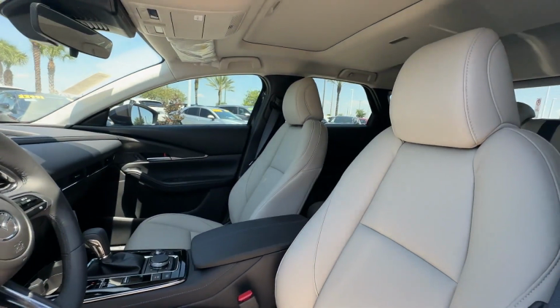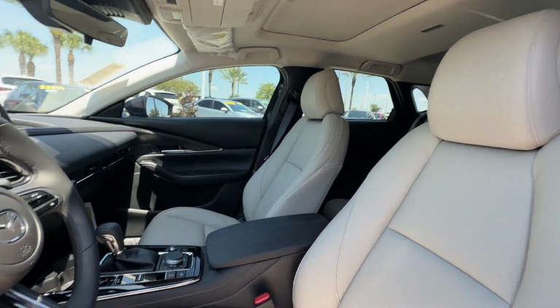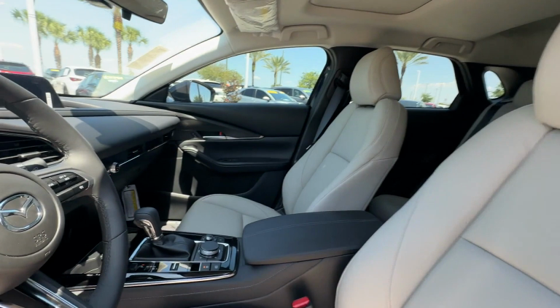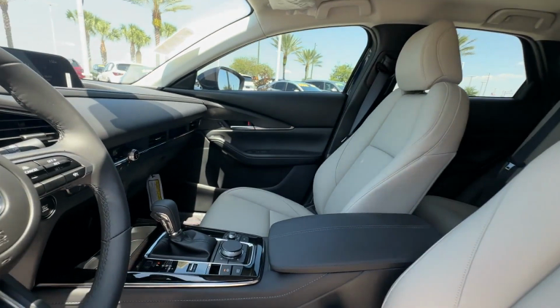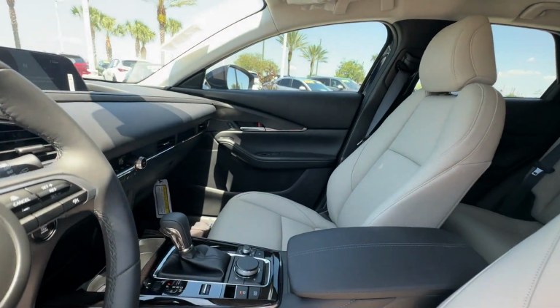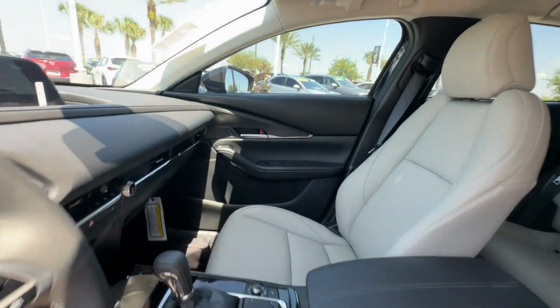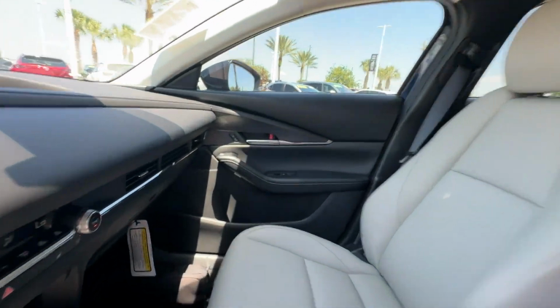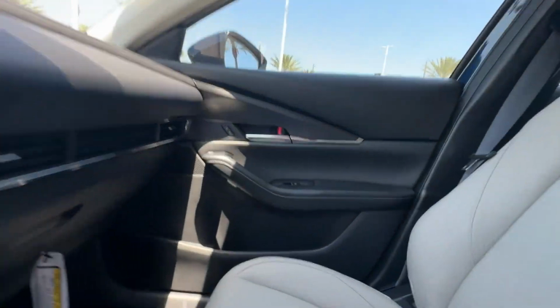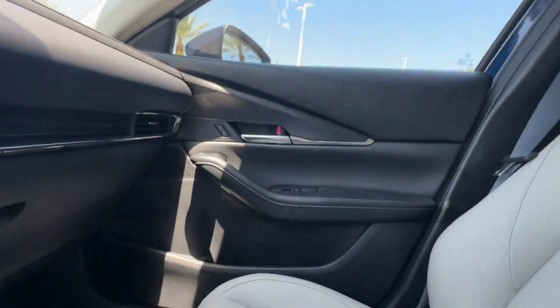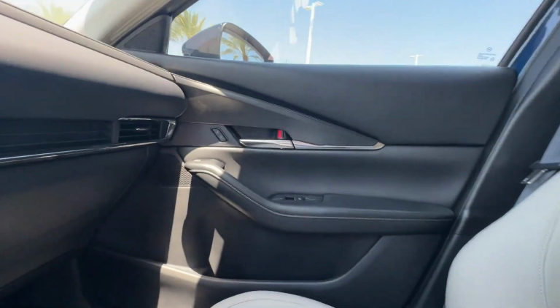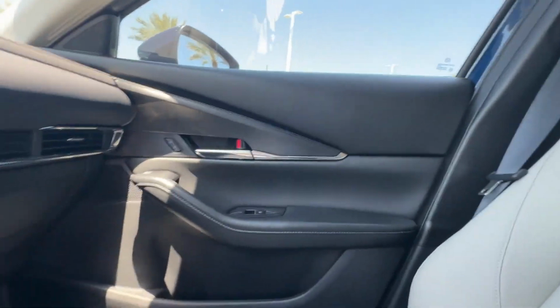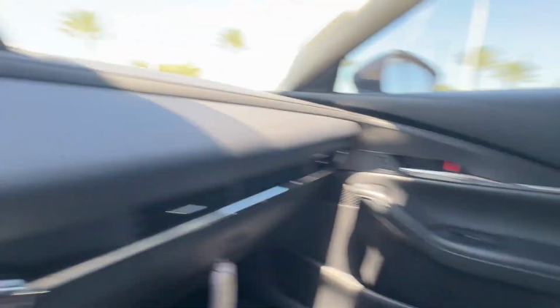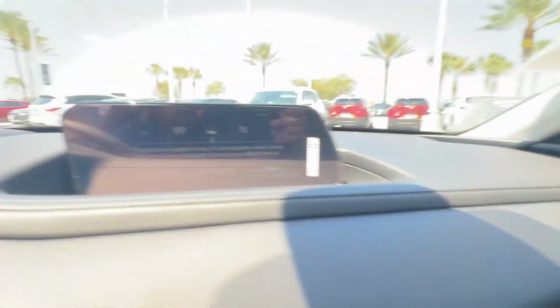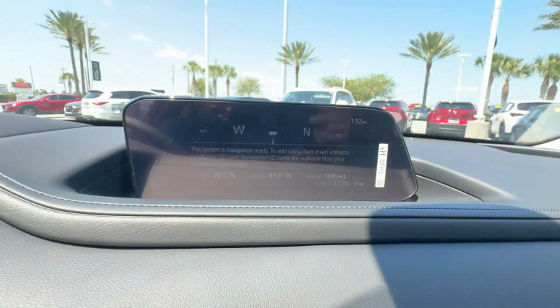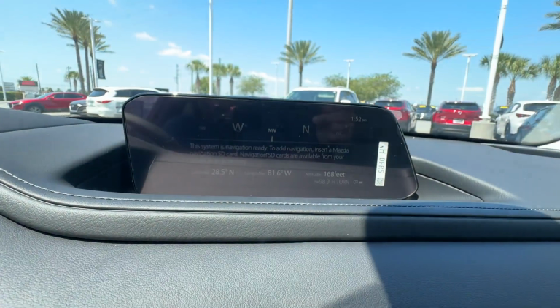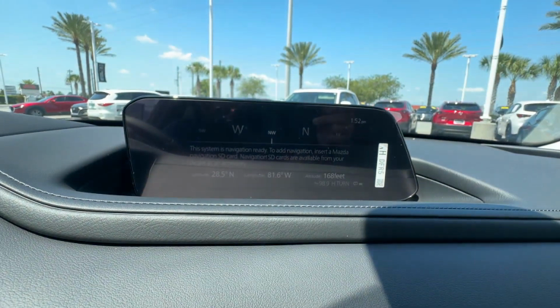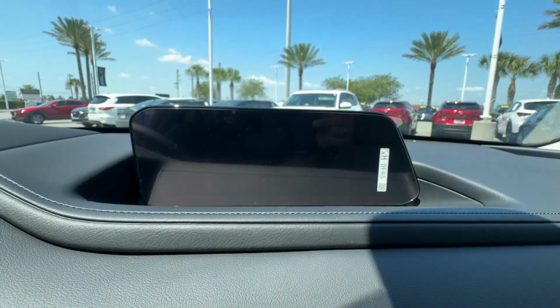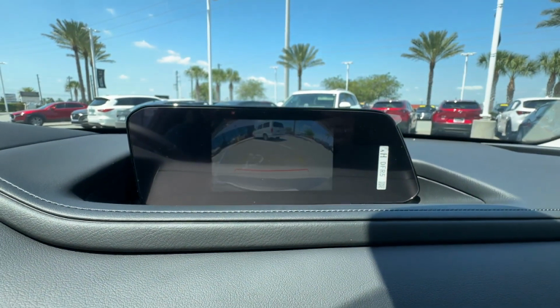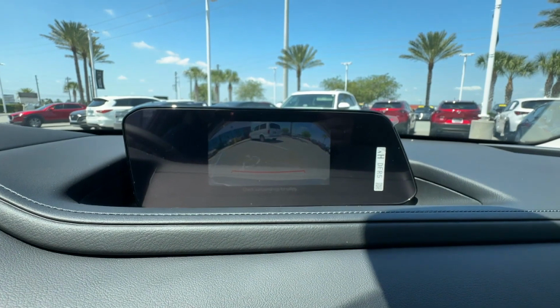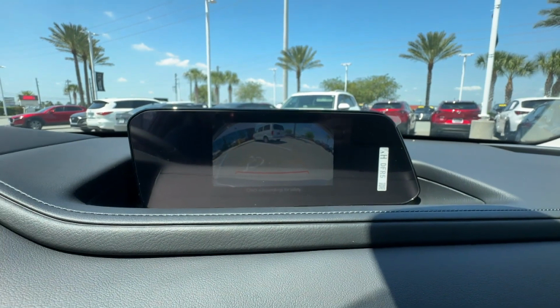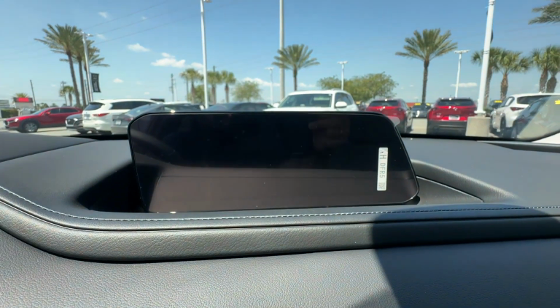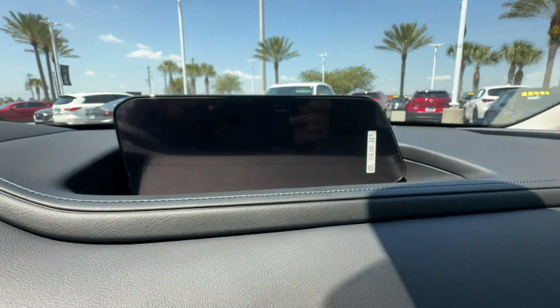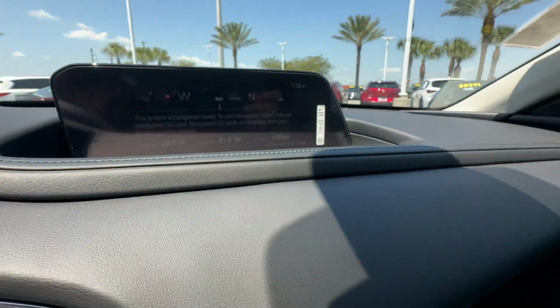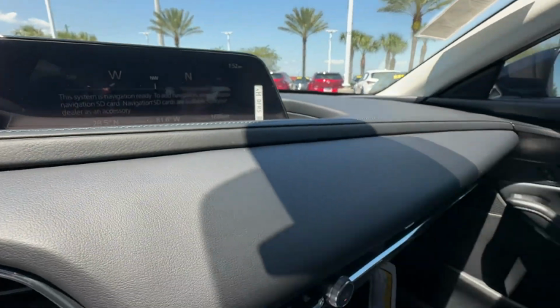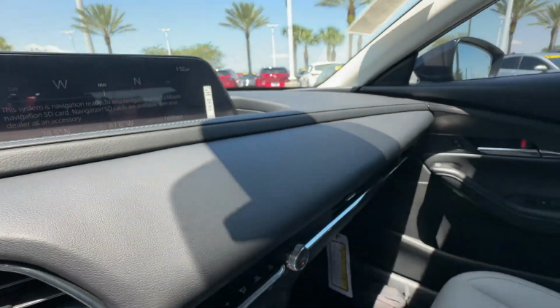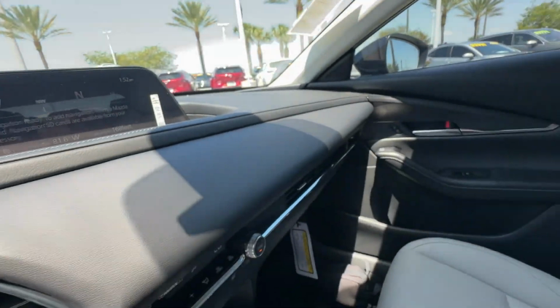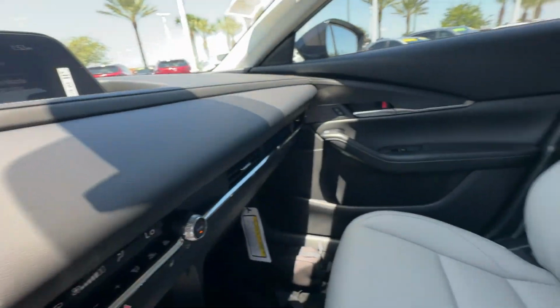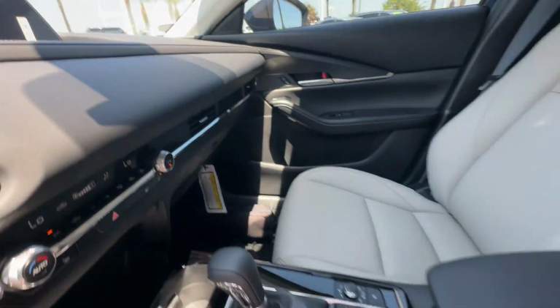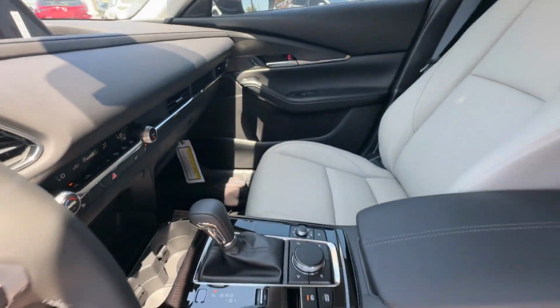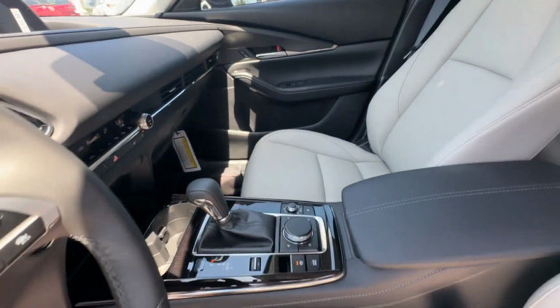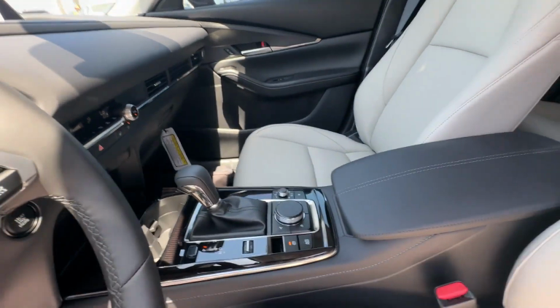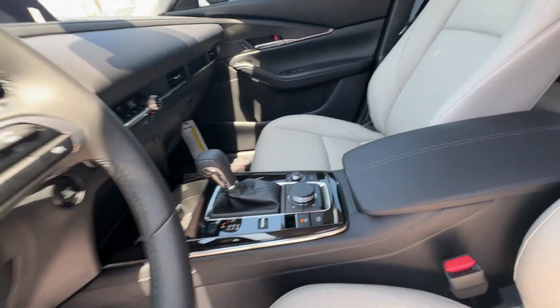All-wheel drive, heated side-view mirrors, moonroof, backup camera, memory seat, tinted windows, power driver's seat, pass-through rear seat.